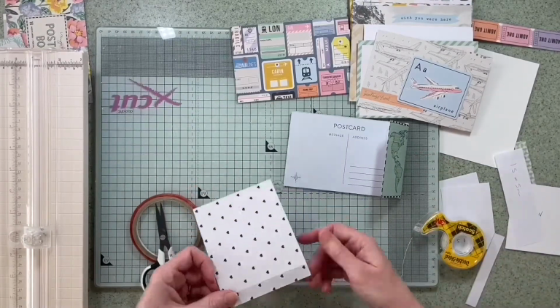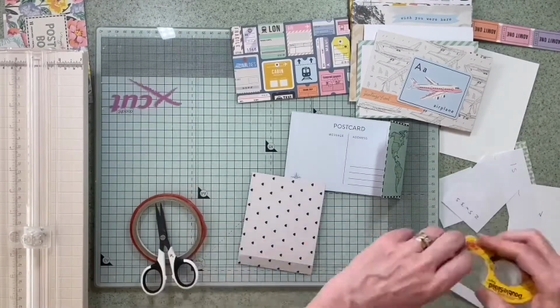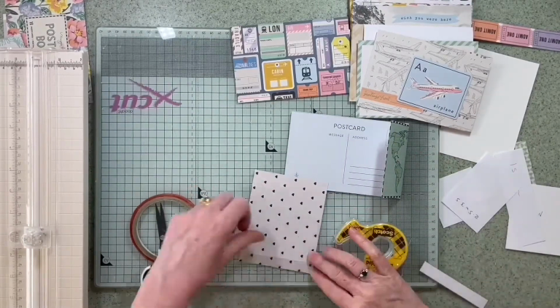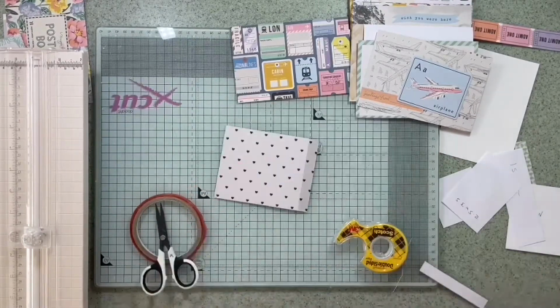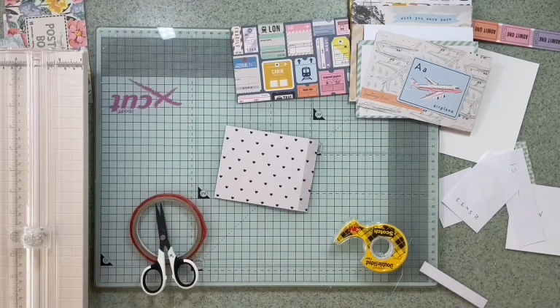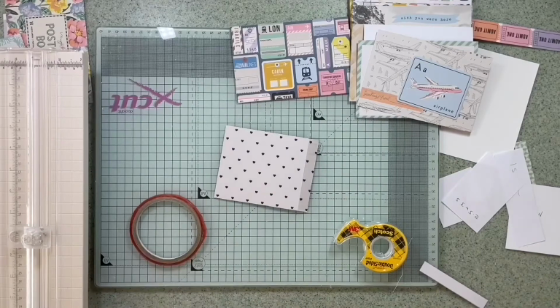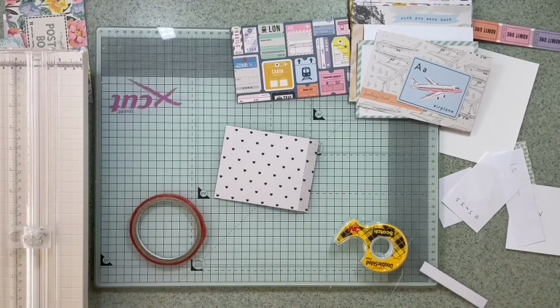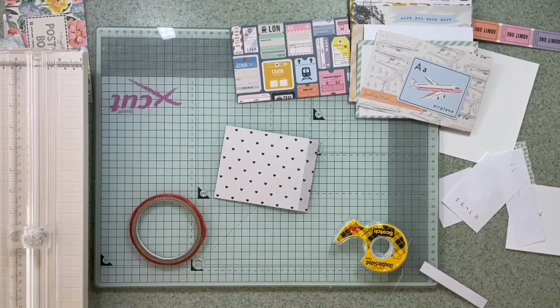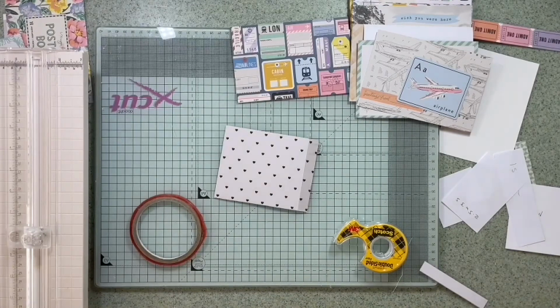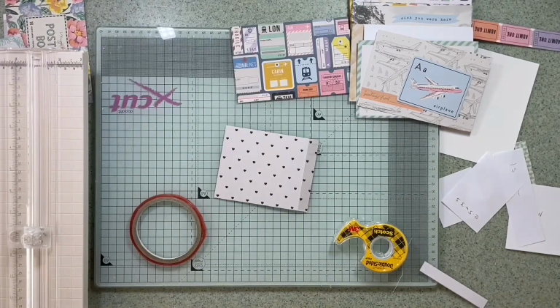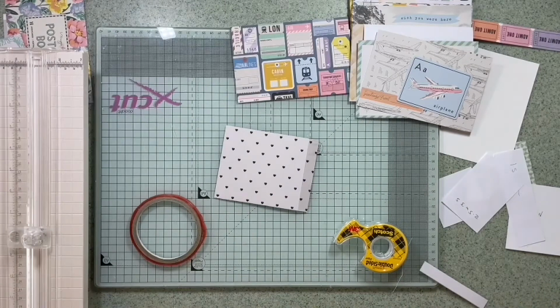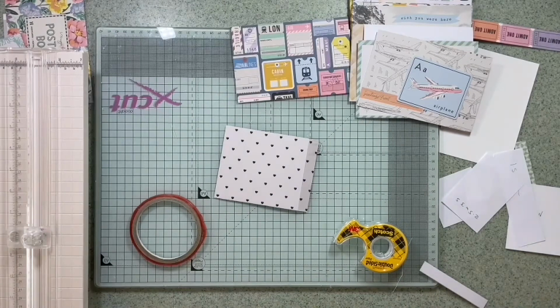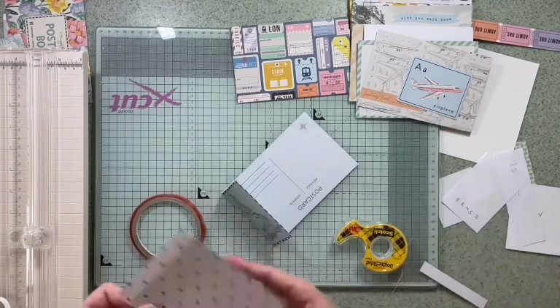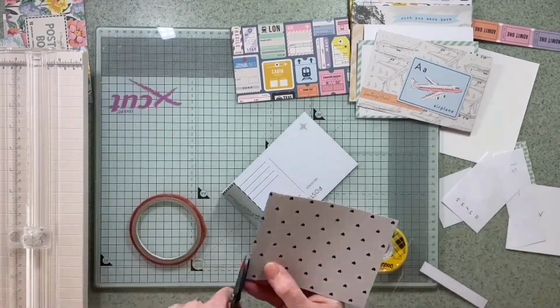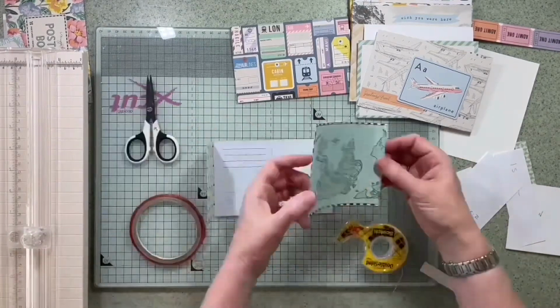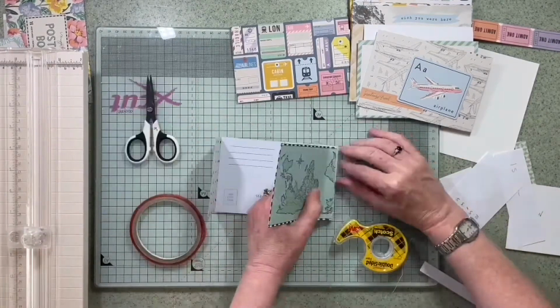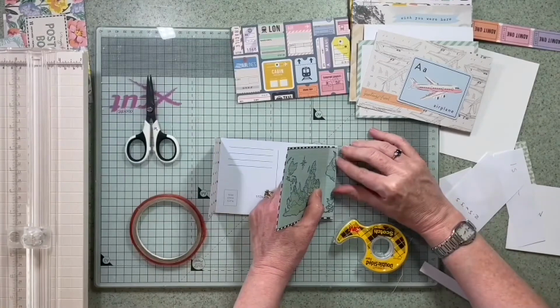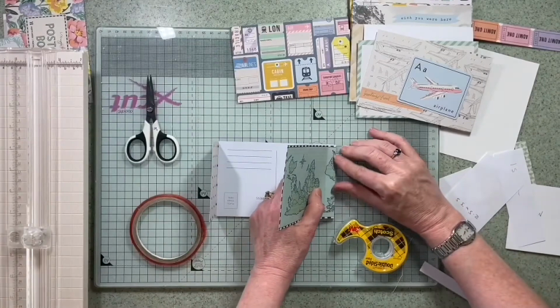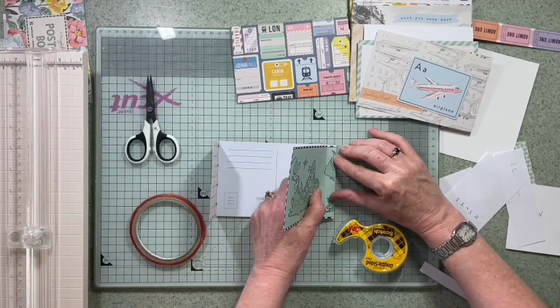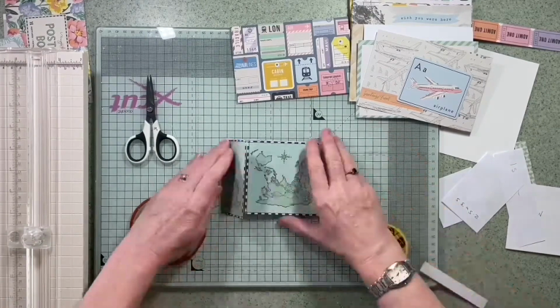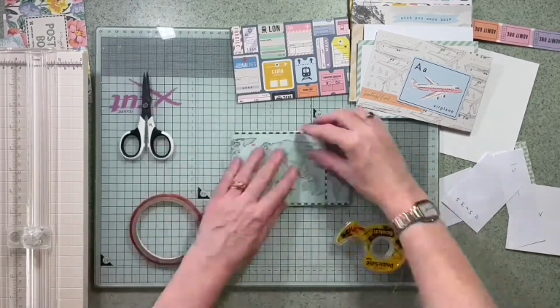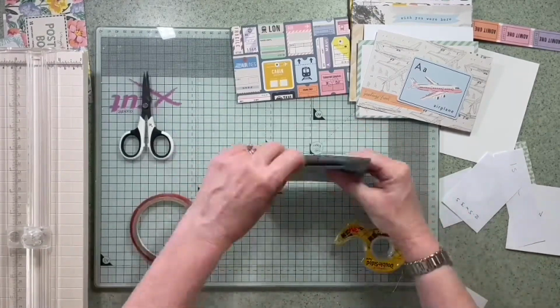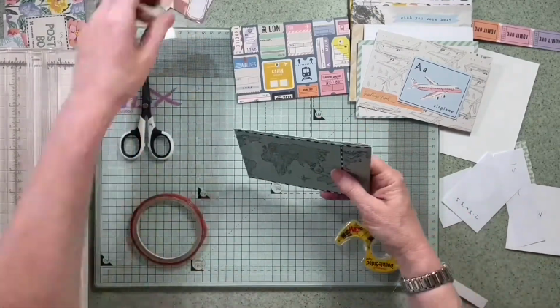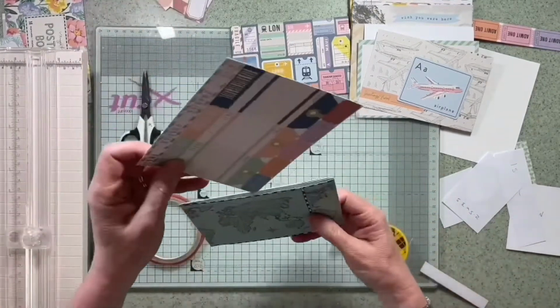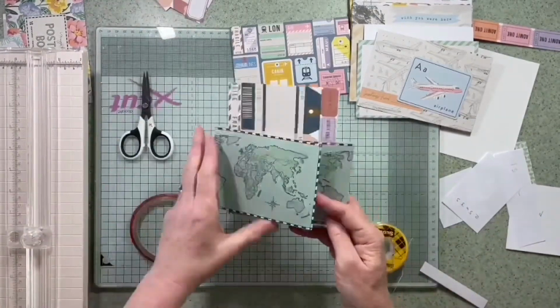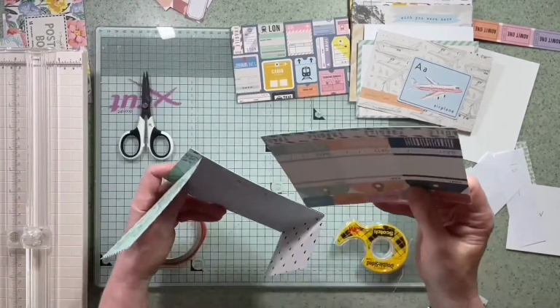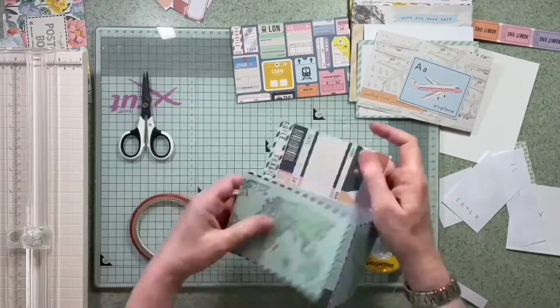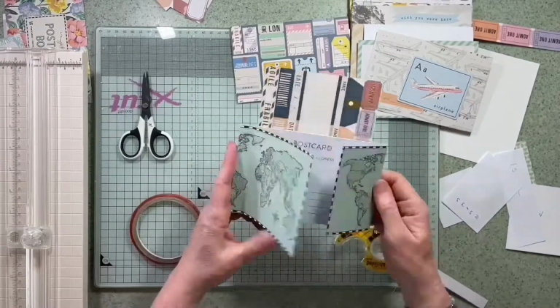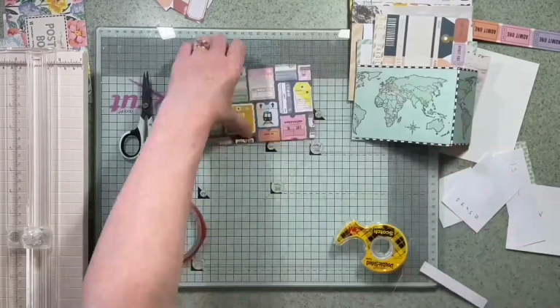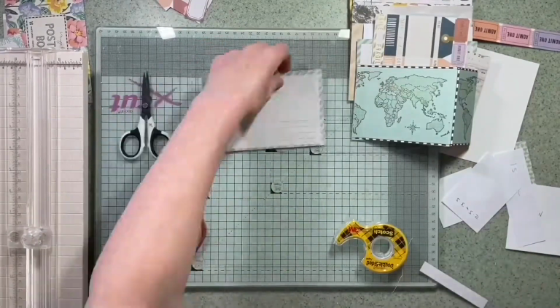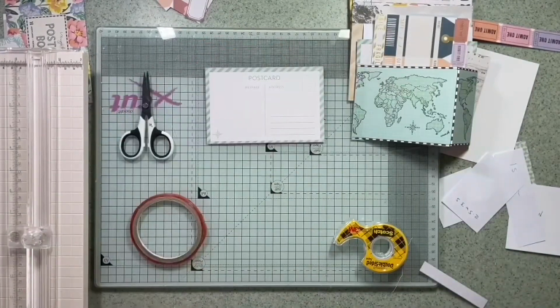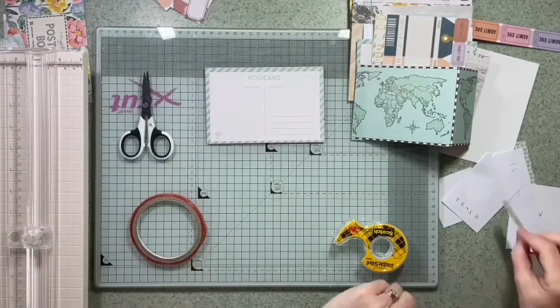I've tucked the one on the right in the fold between the two pieces, and I'm just putting the left-hand one down at the other end where I'm going to punch some holes later. I like the way that's looking, and there's a pocket — I'm just pushing something in it so I remember it's a pocket.